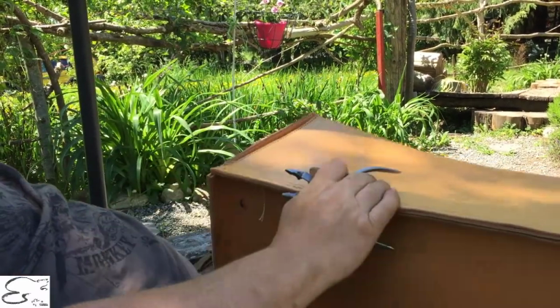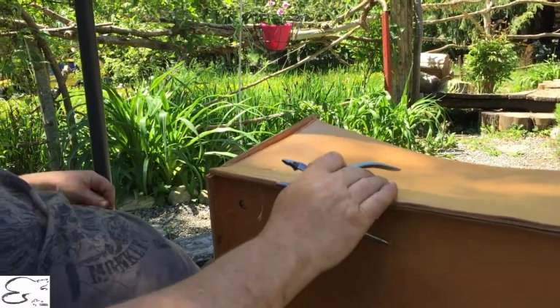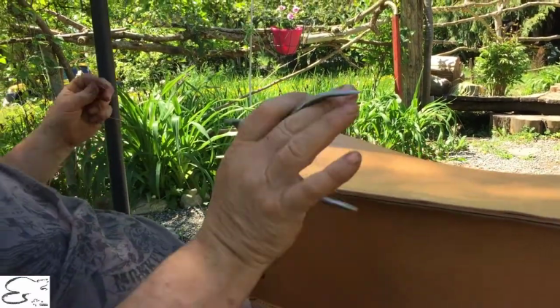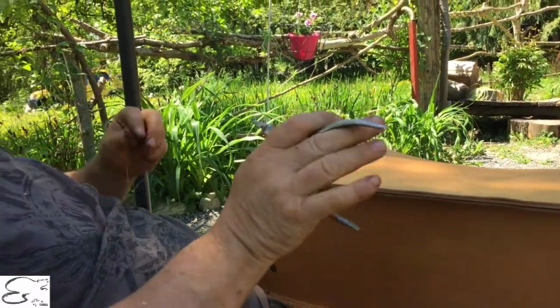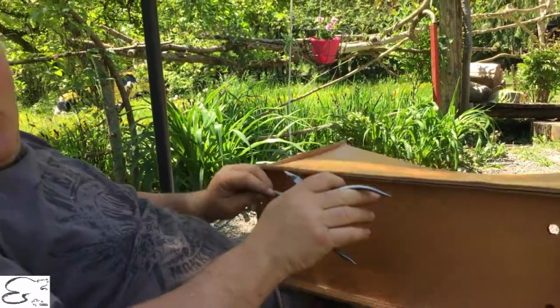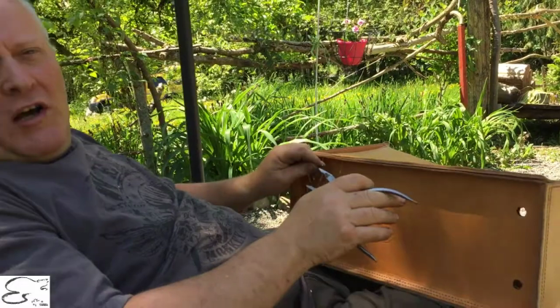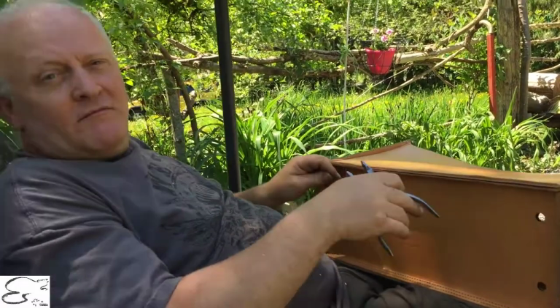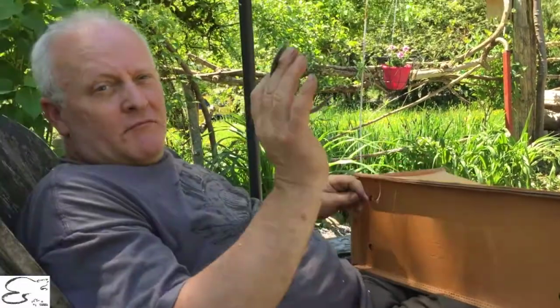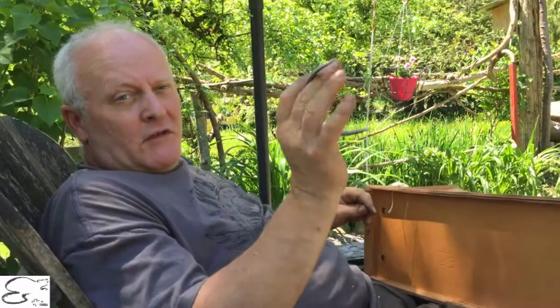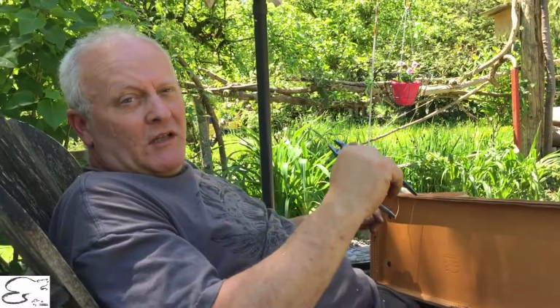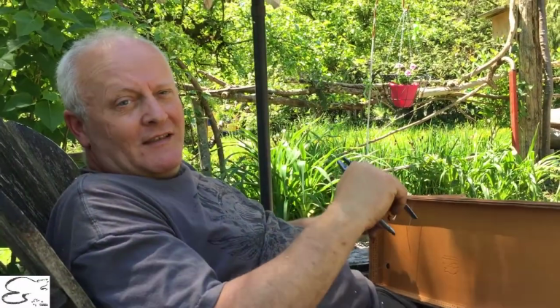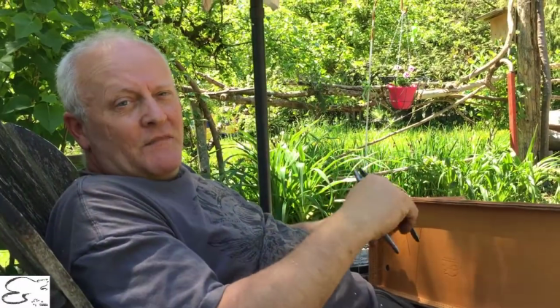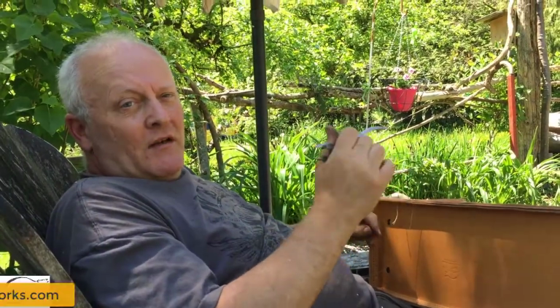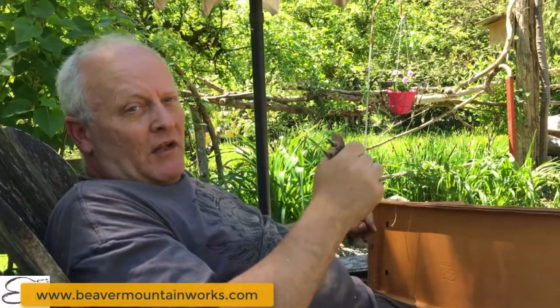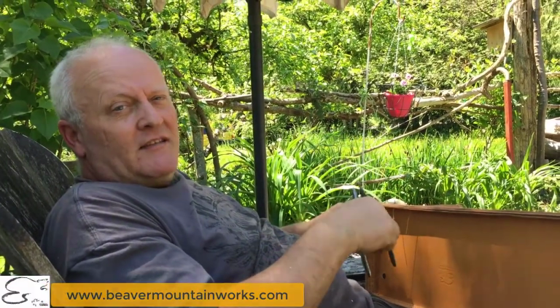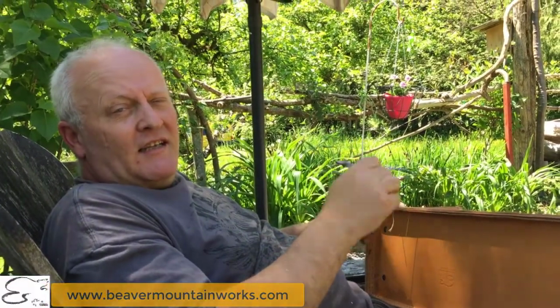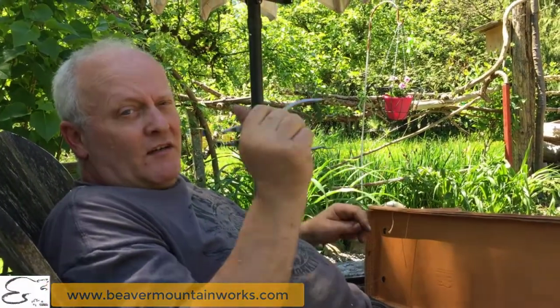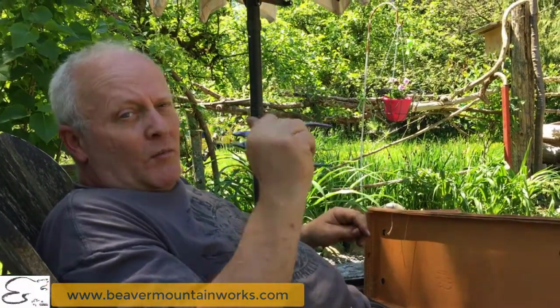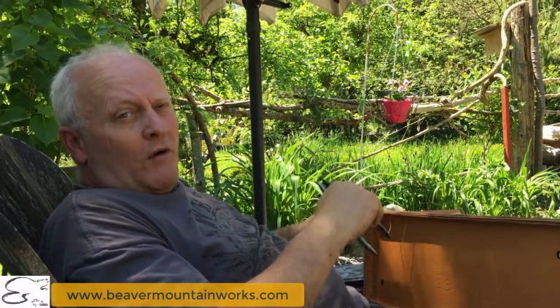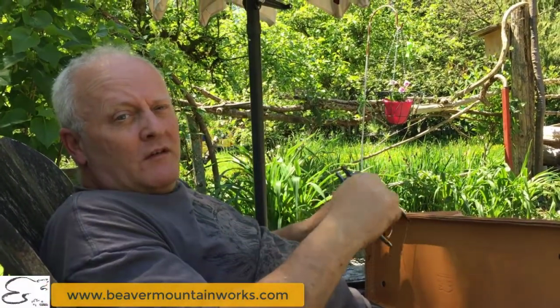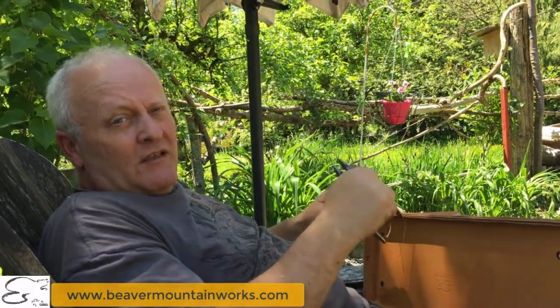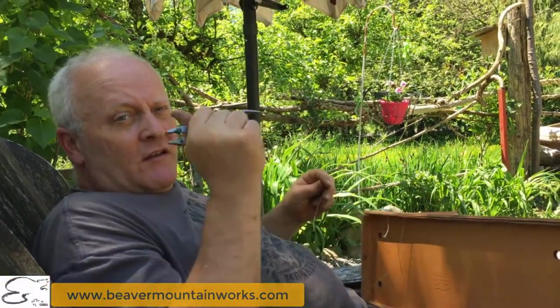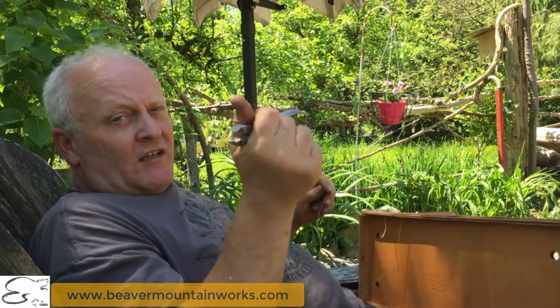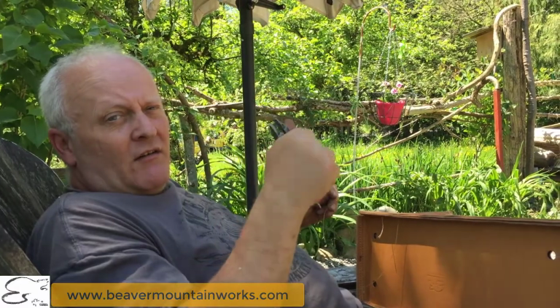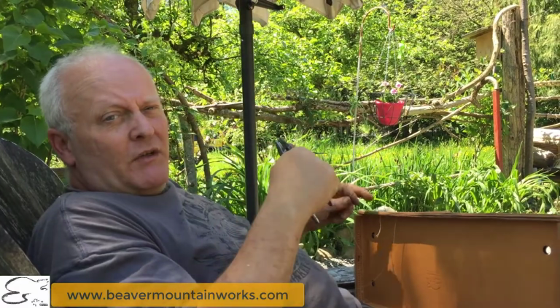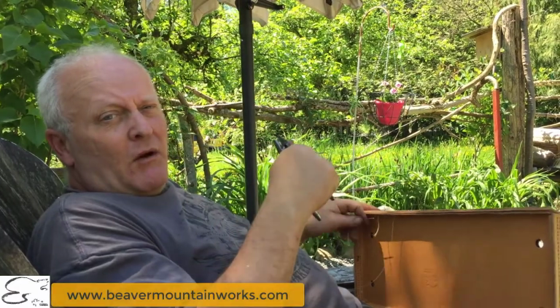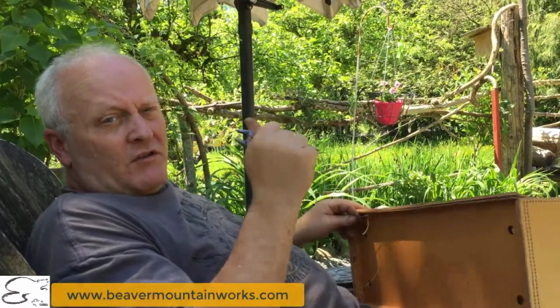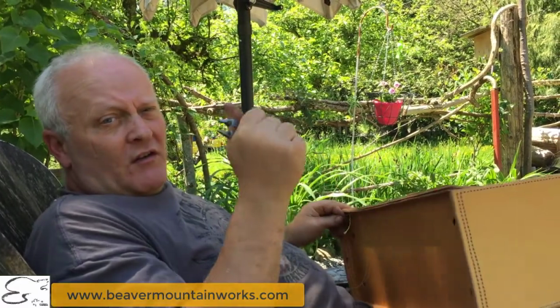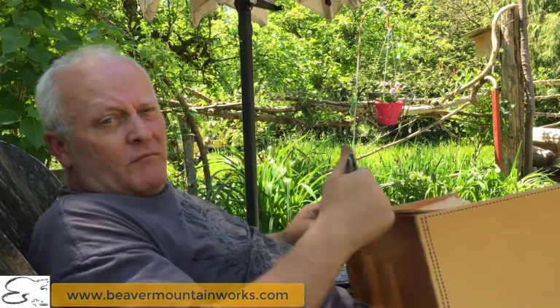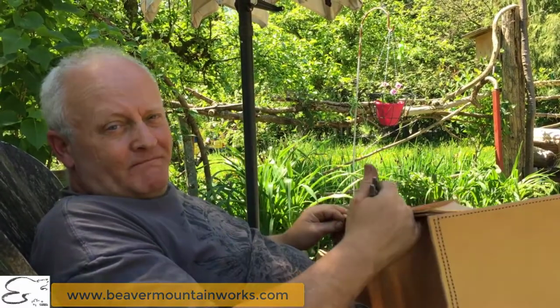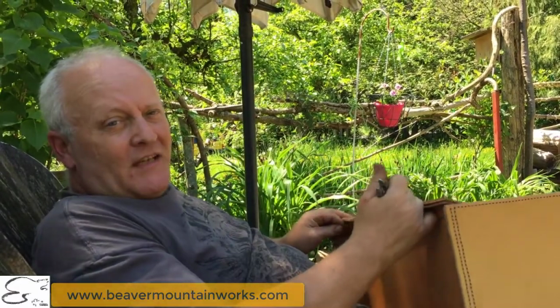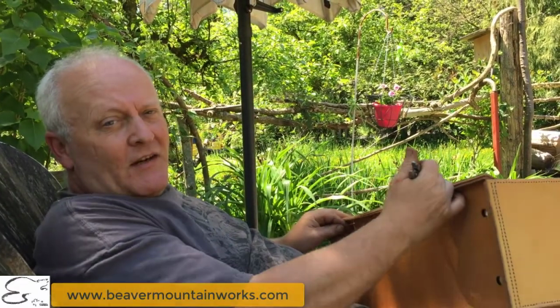If you like this idea and you want more tips, check us out at beavermountainworks.com. Take care now!